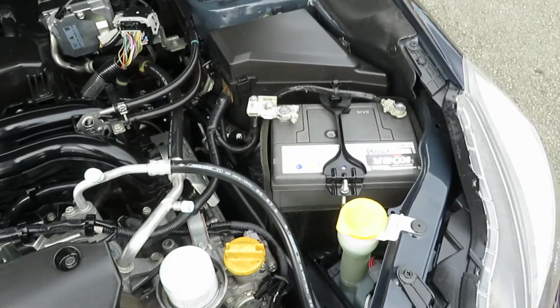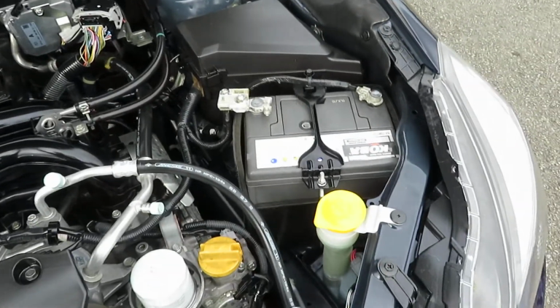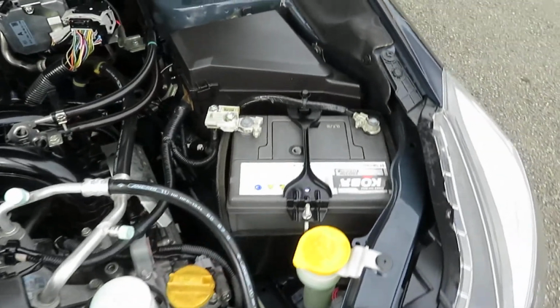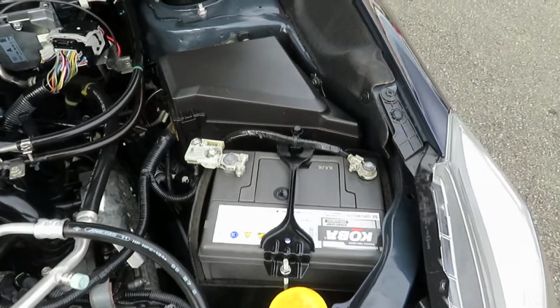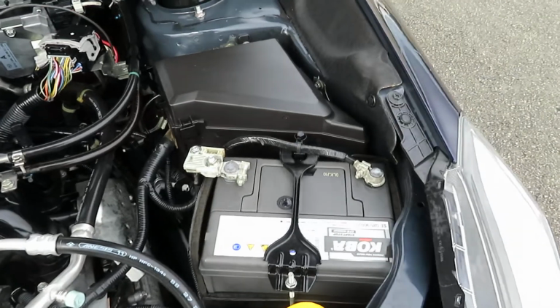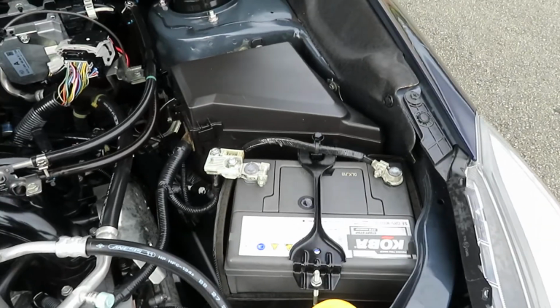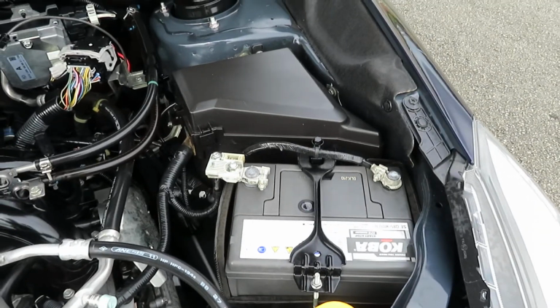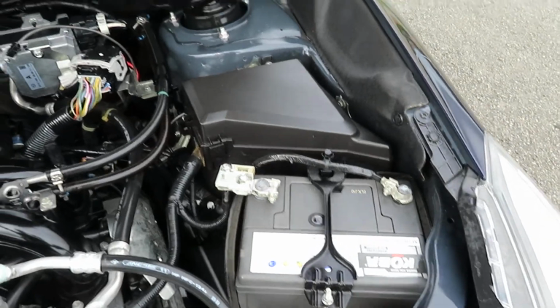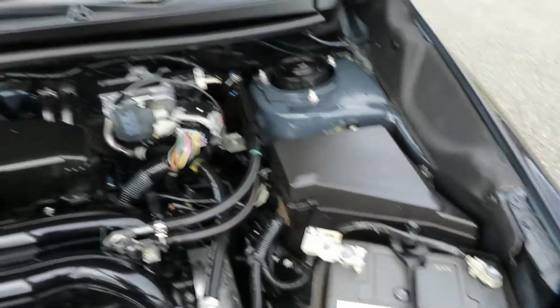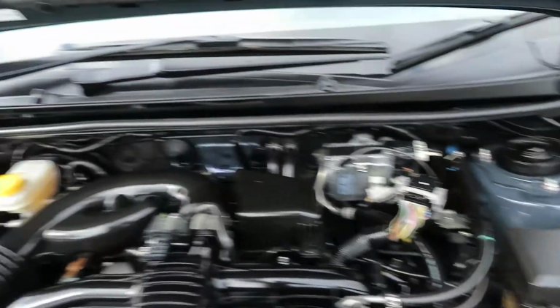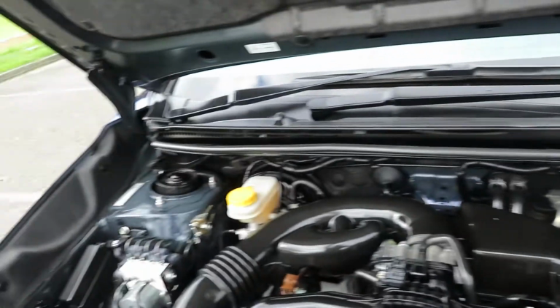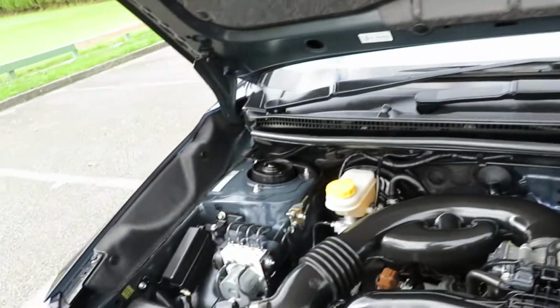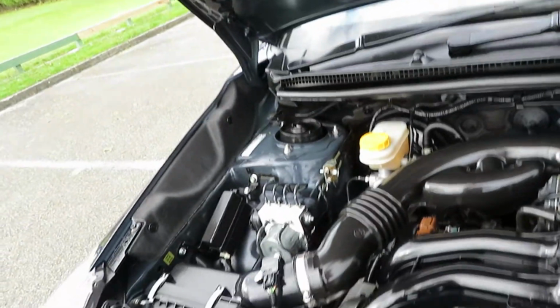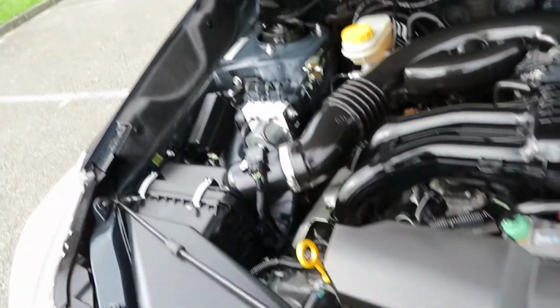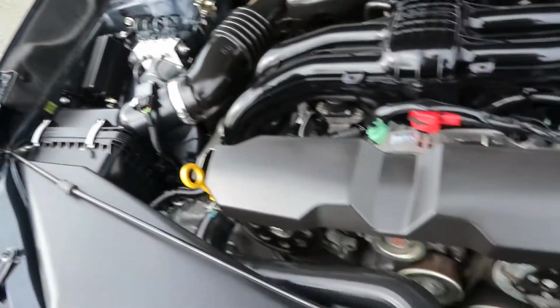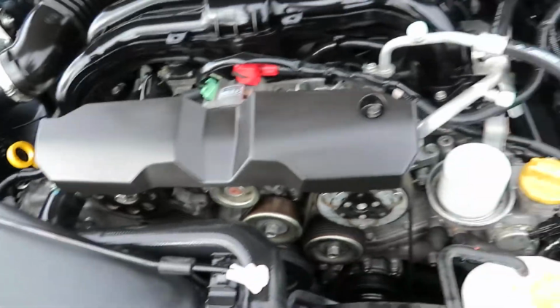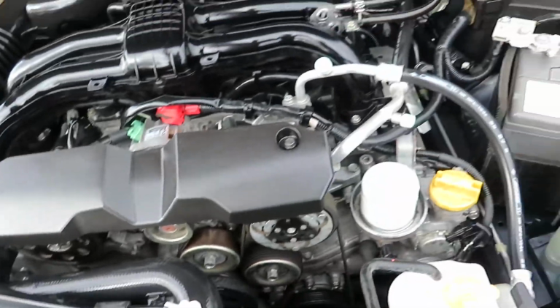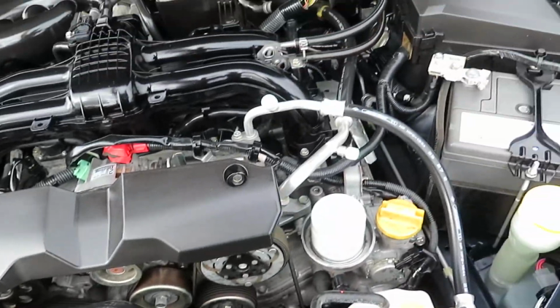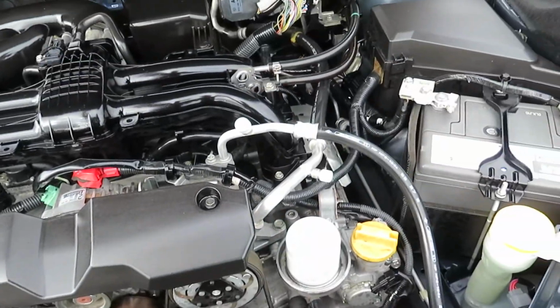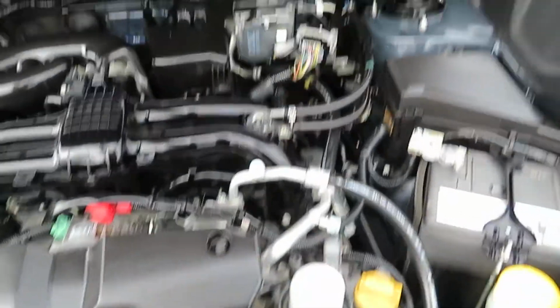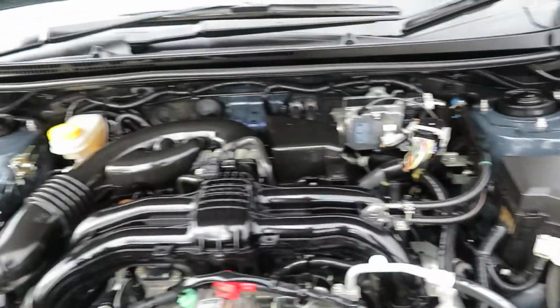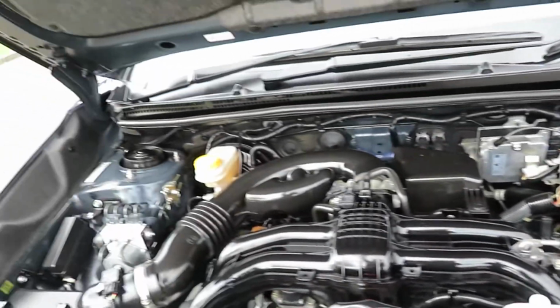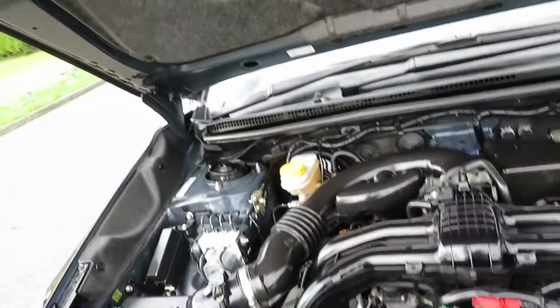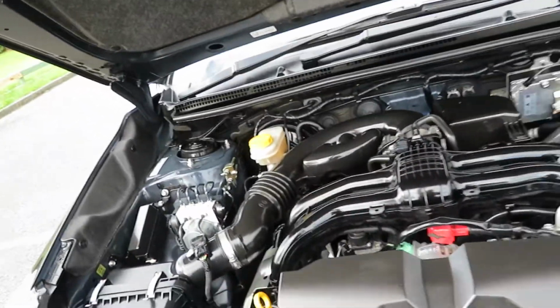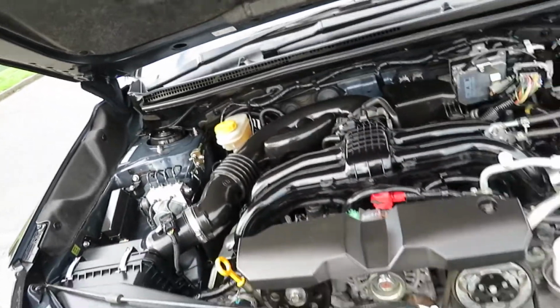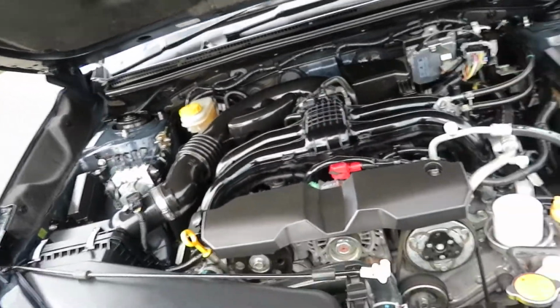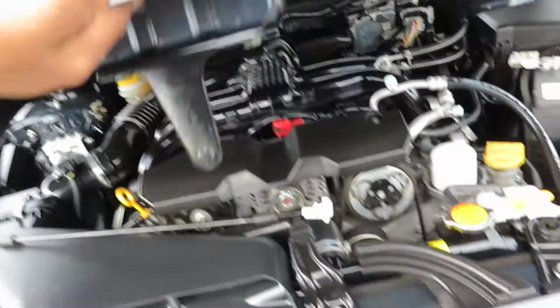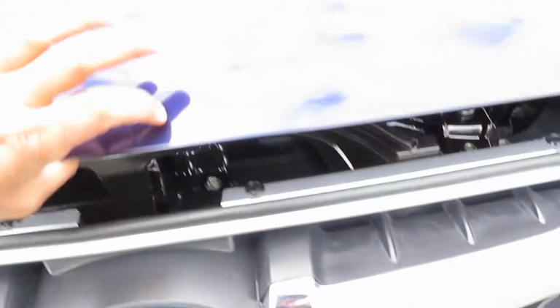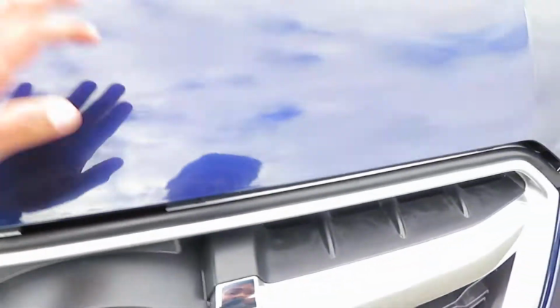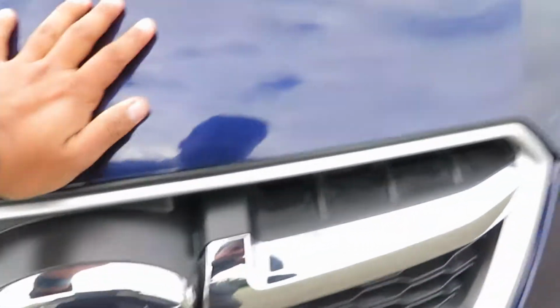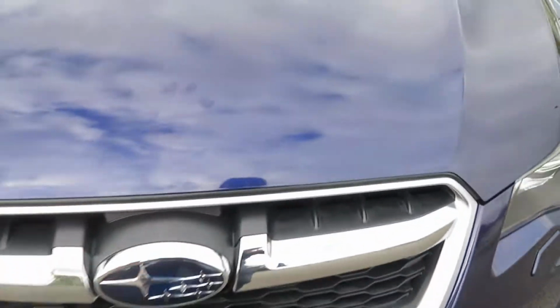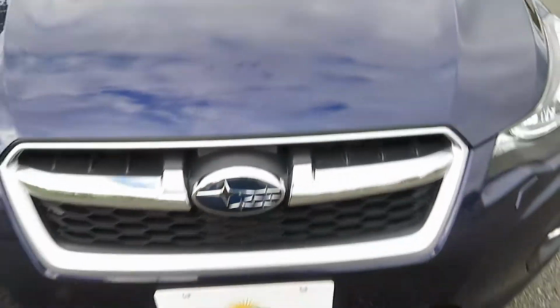Brand new battery for the idle stop-start. It comes with a two-year warranty. The vehicle is fully serviced, including wheel alignment. Greenland Autos Limited is an MTA approved dealership, so you can buy with full confidence. All our vehicles are fully inspected and serviced before going out.